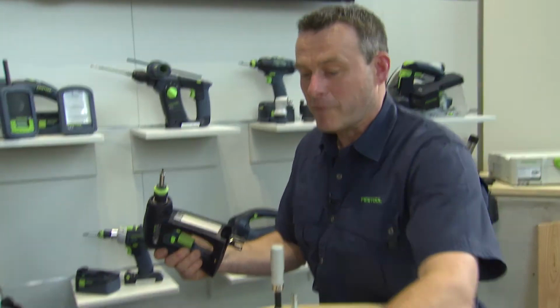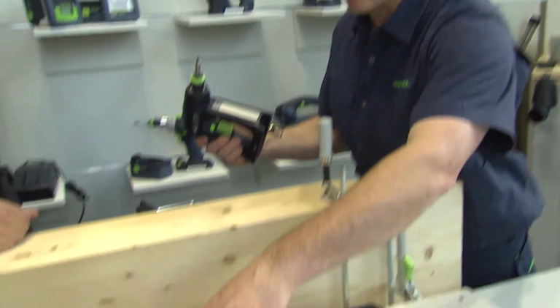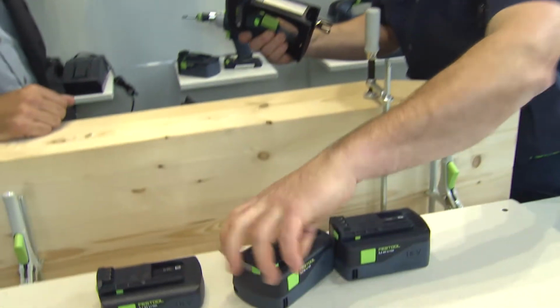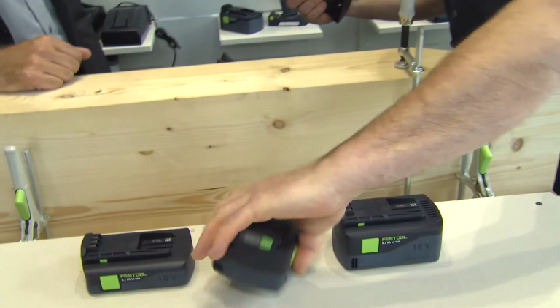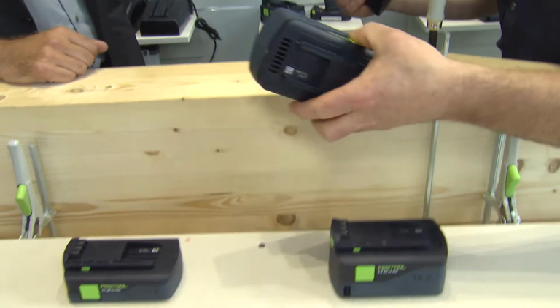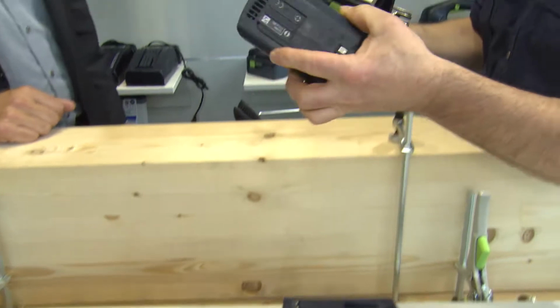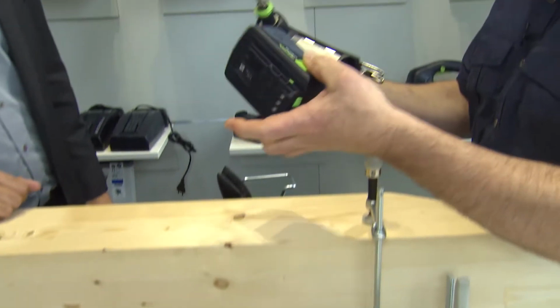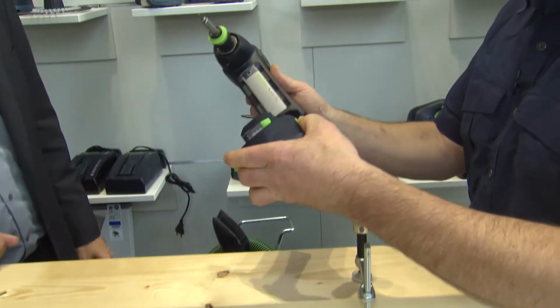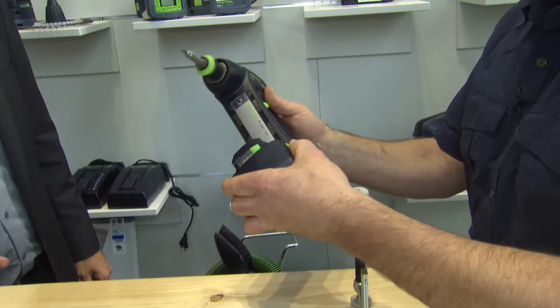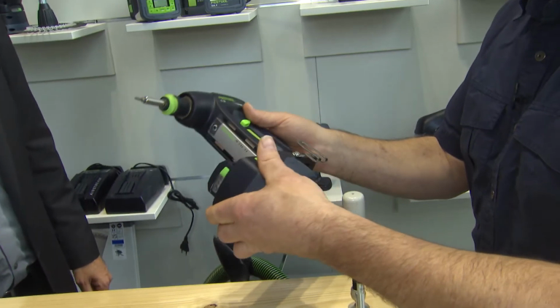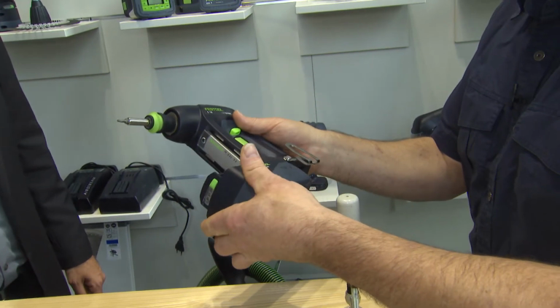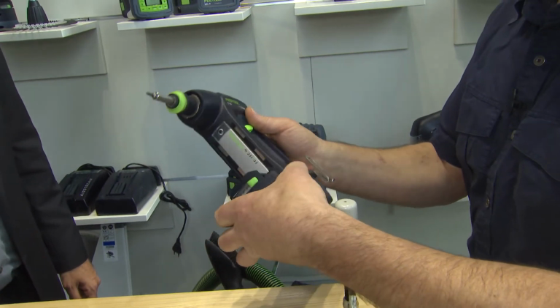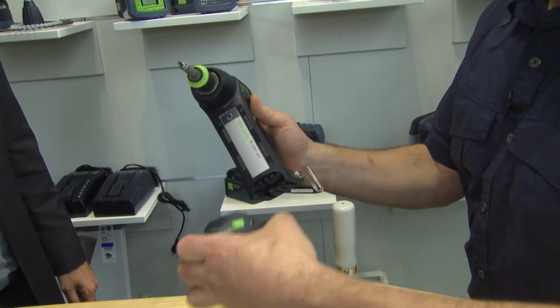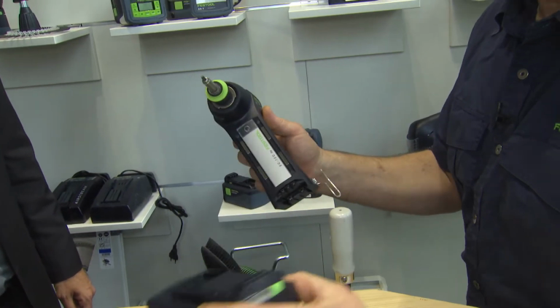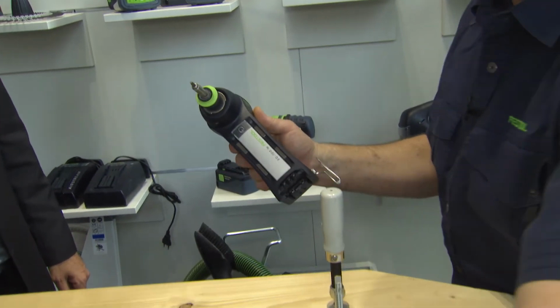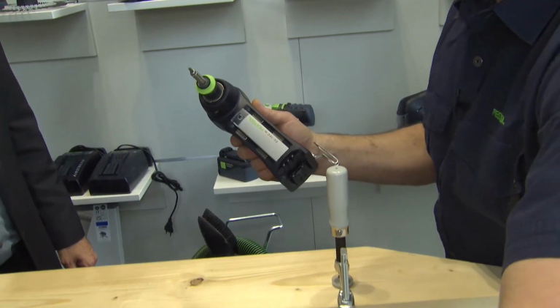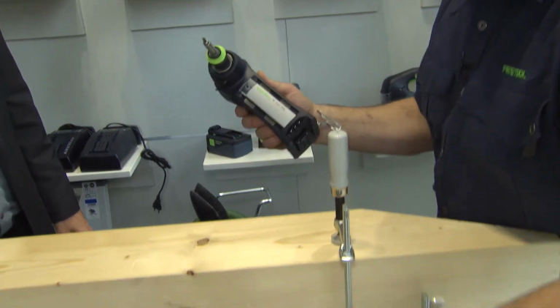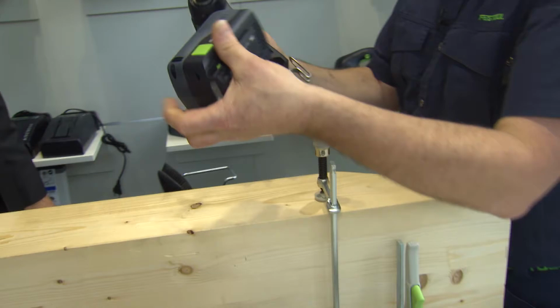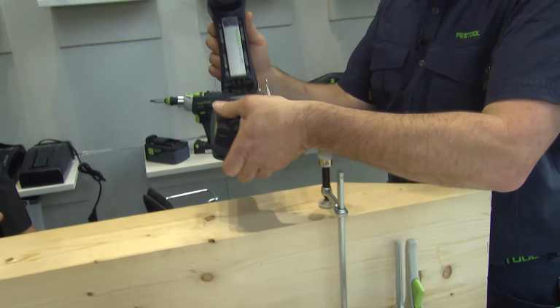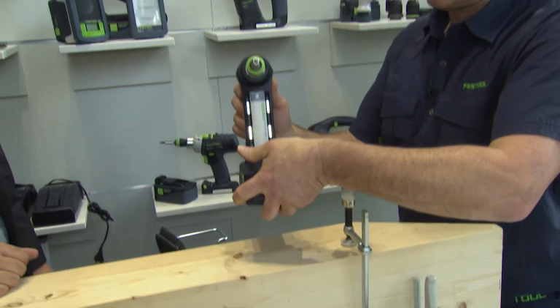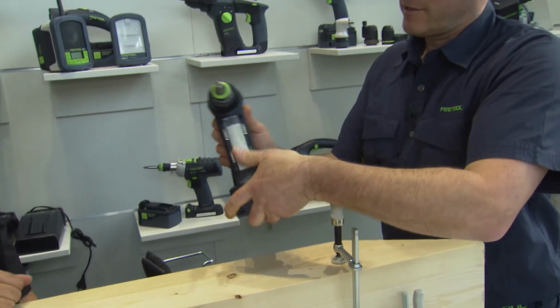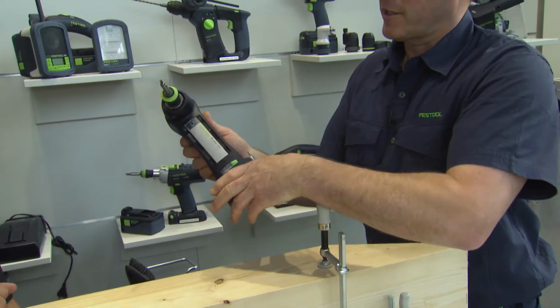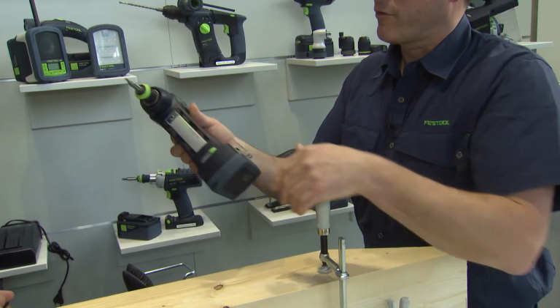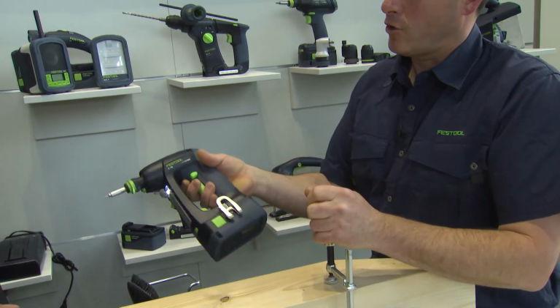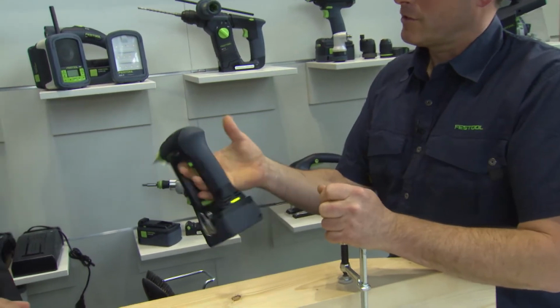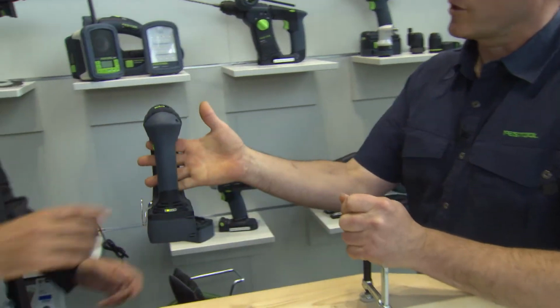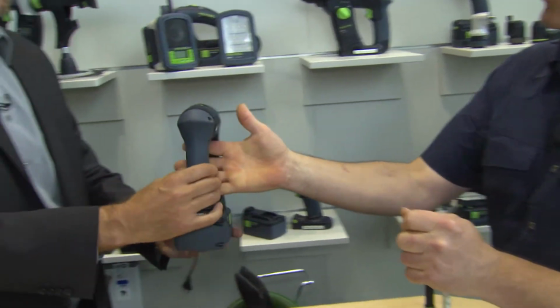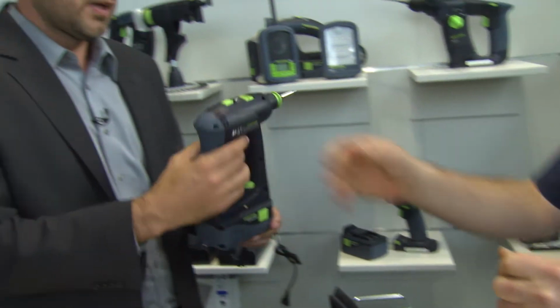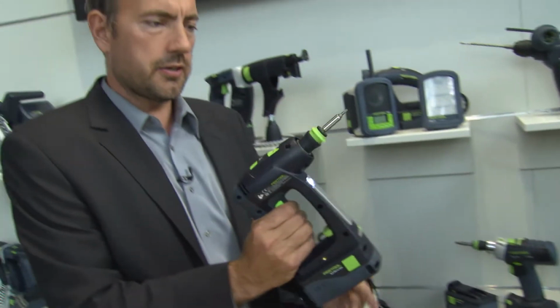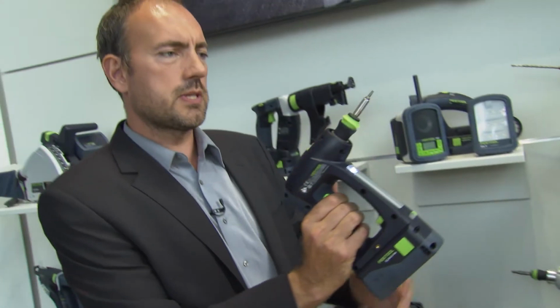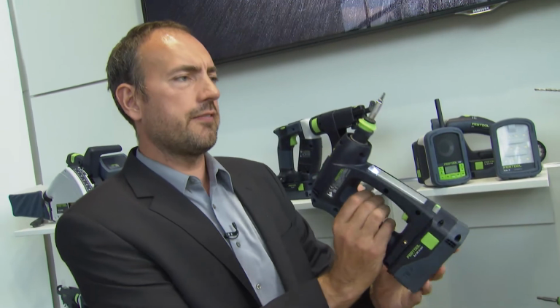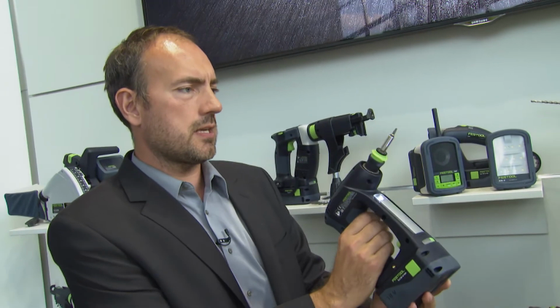I'll take this medium standard battery pack with 5.2Ah. Oh, one second, that's the wrong one. Let me pop the right one on here and then we can get going. Now I can go to work.